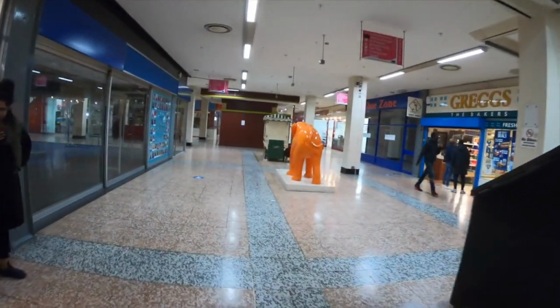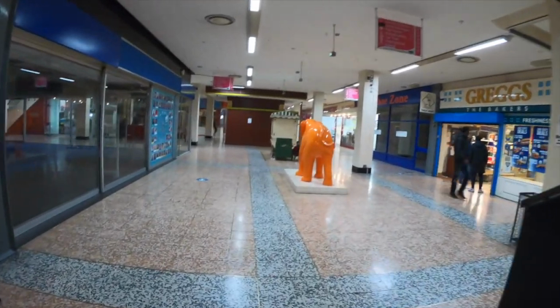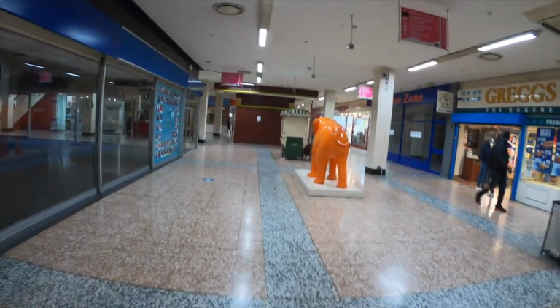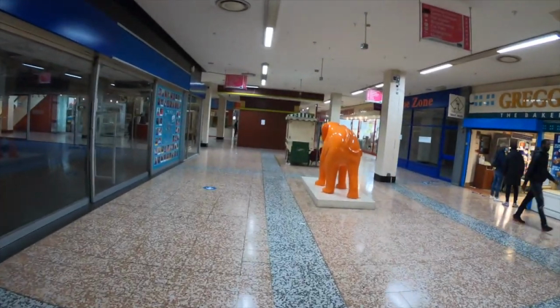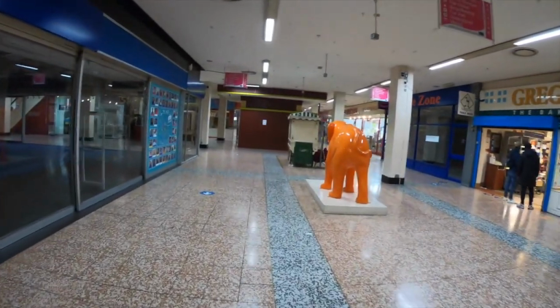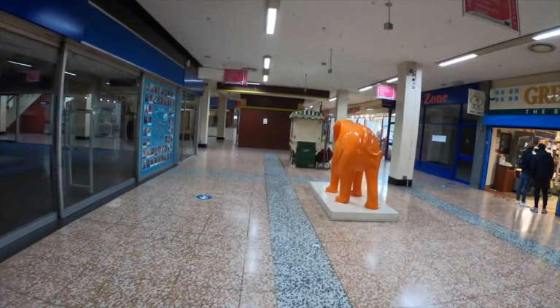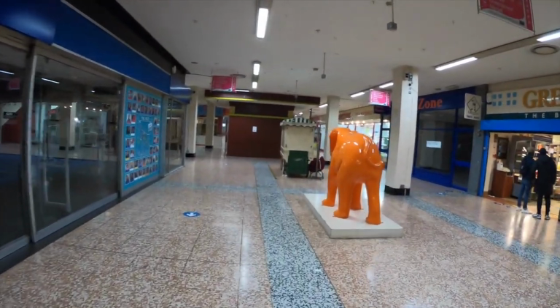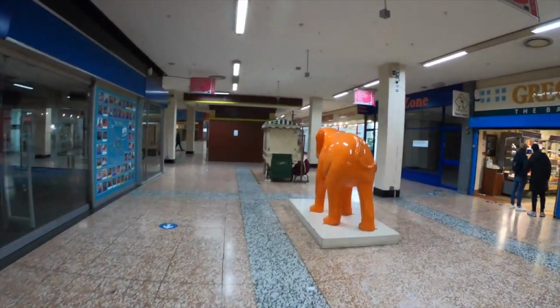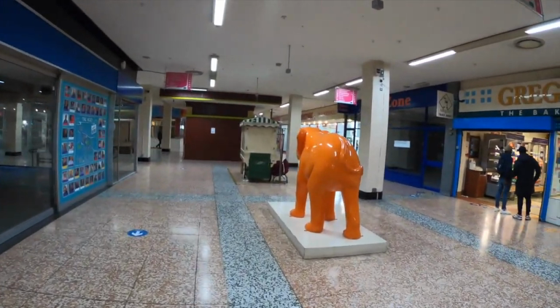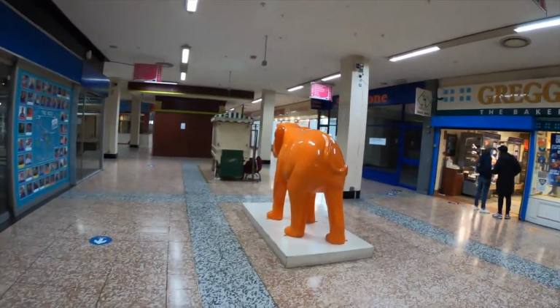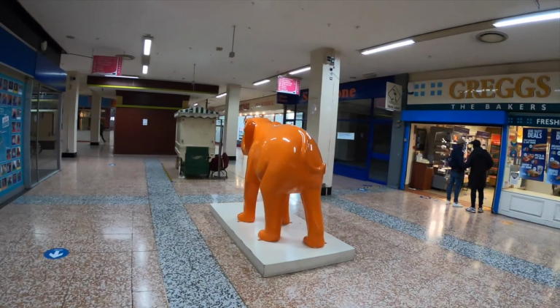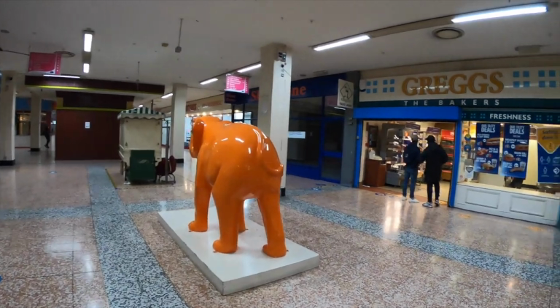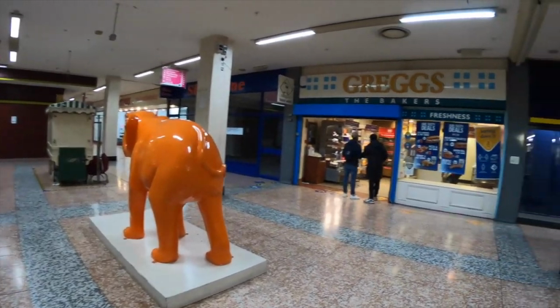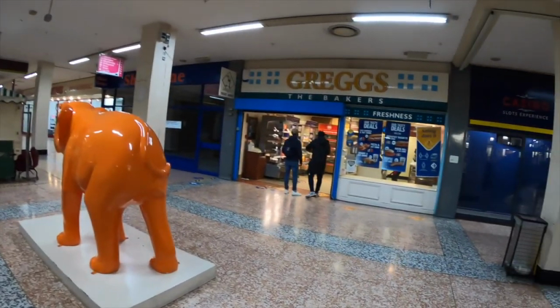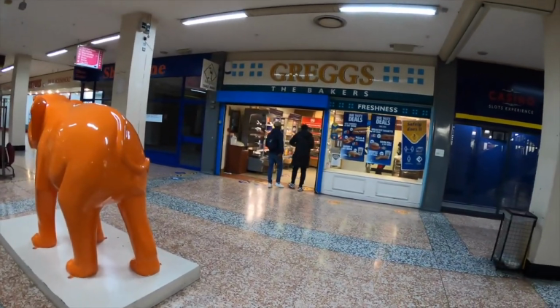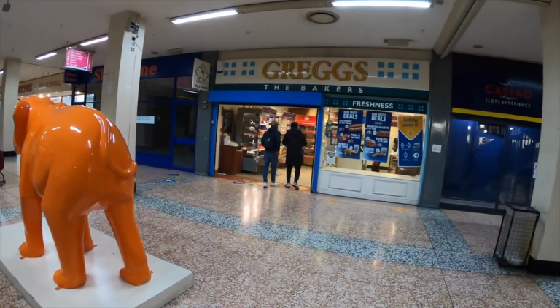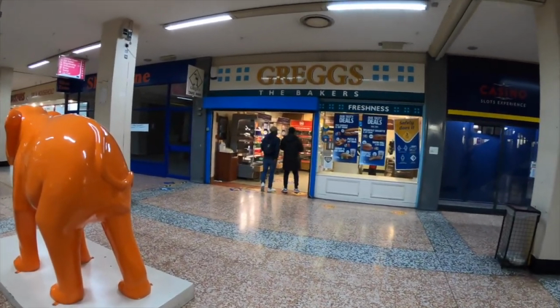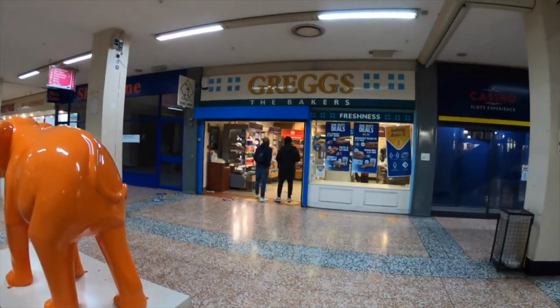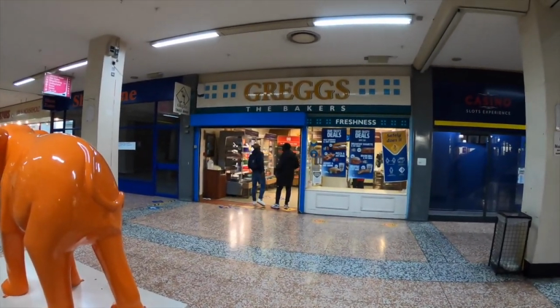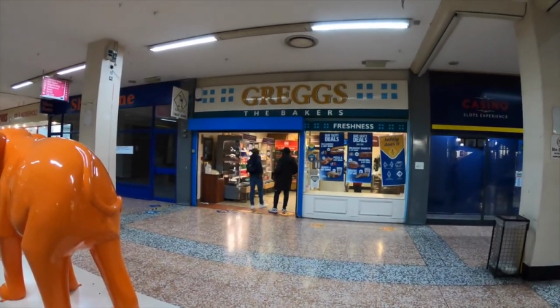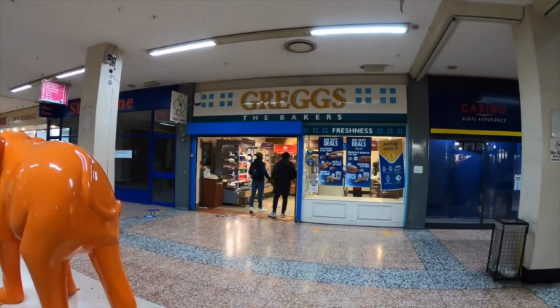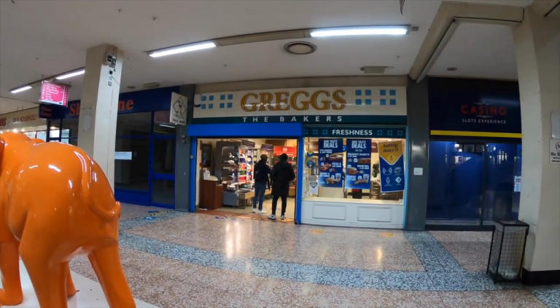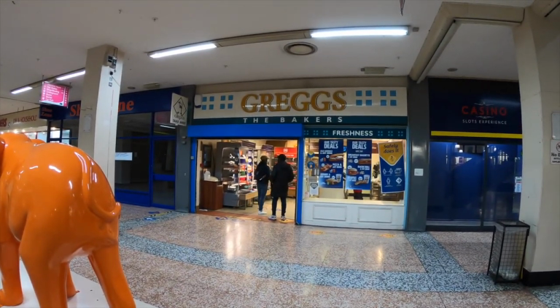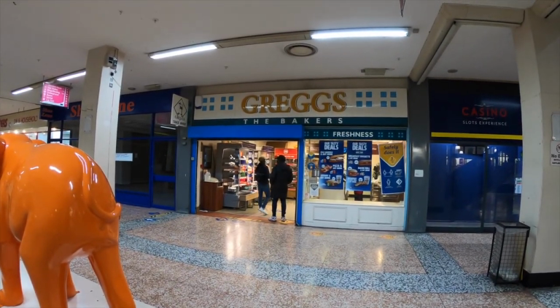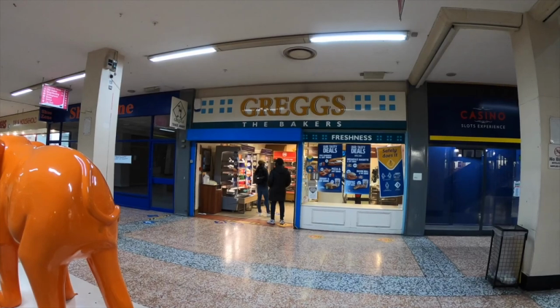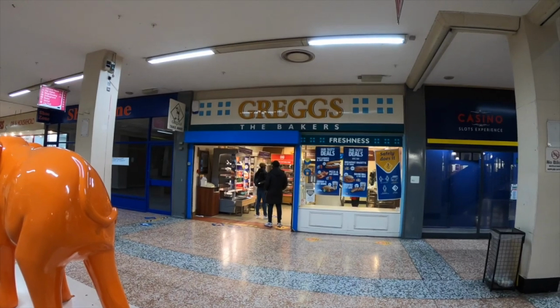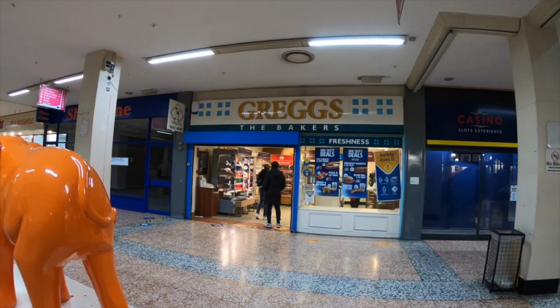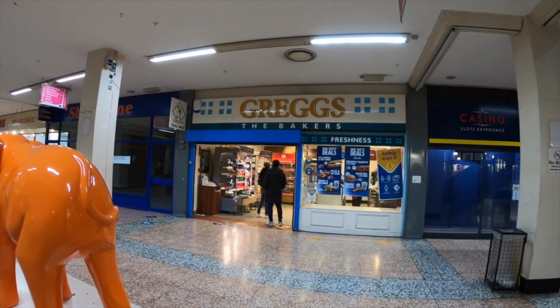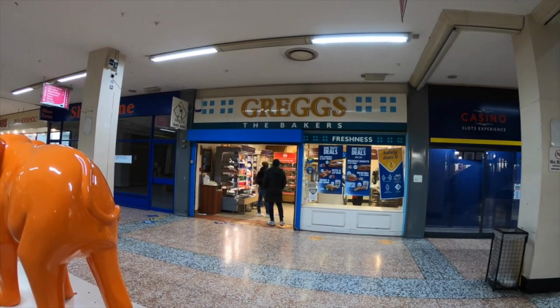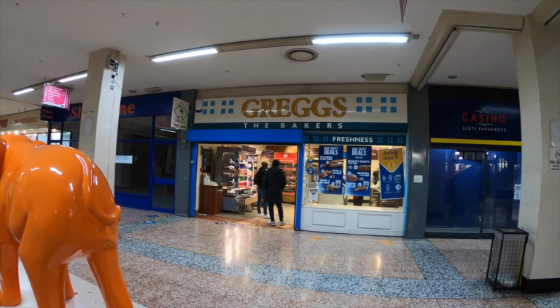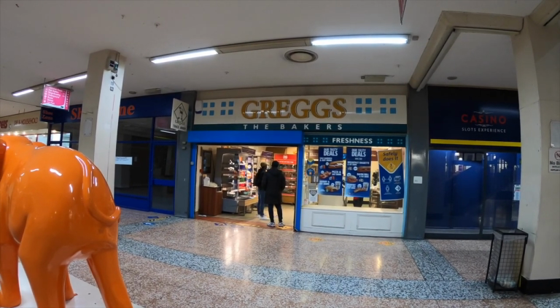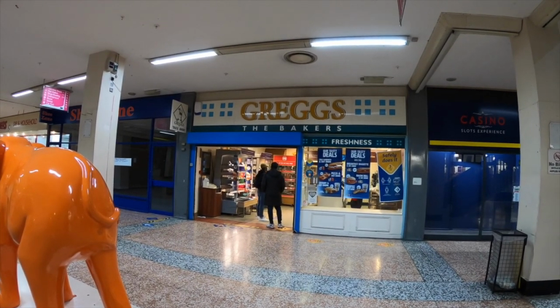Check out this old Greggs logo from the mid-90s. Any self-respecting Brit will be able to tell you that there have been at least two newer logos introduced since this frontage was last updated.